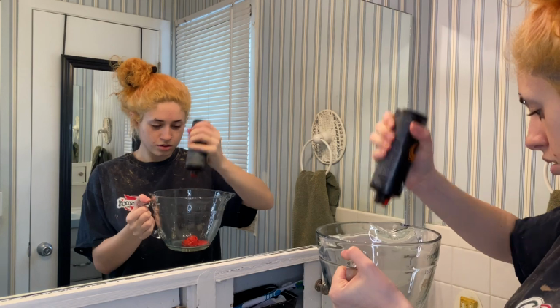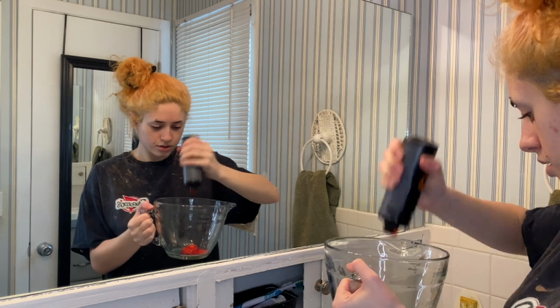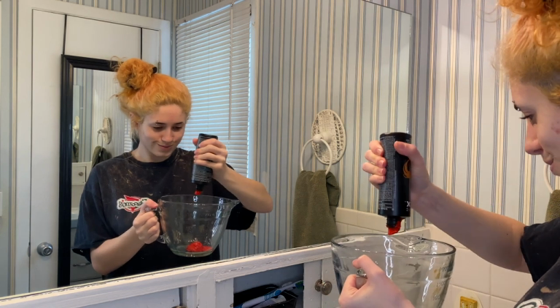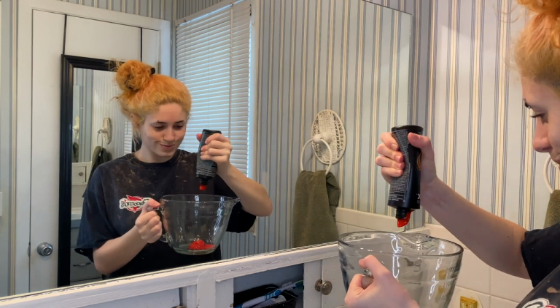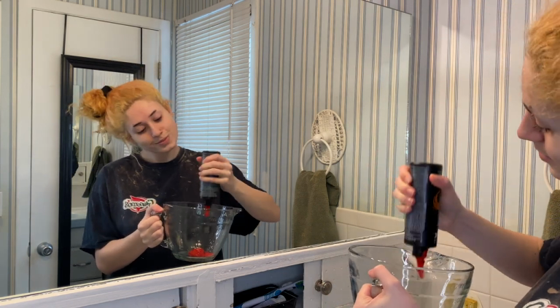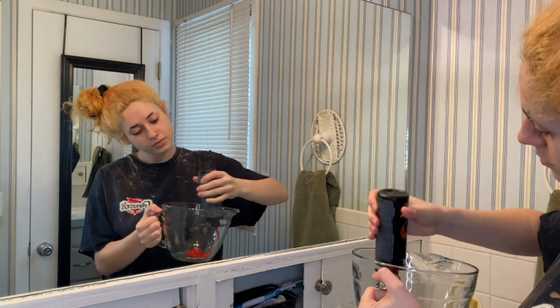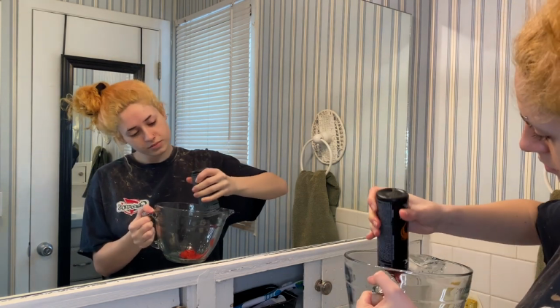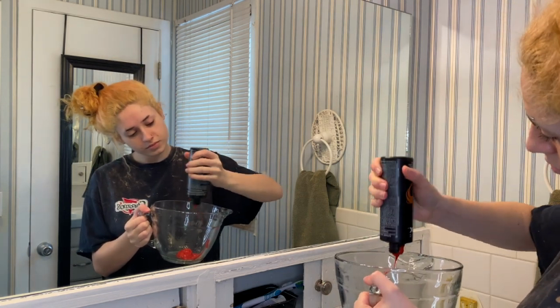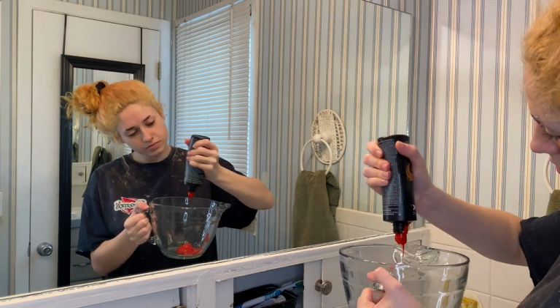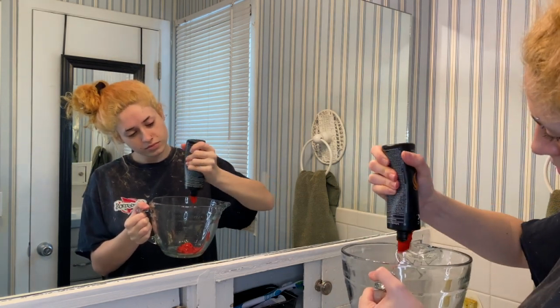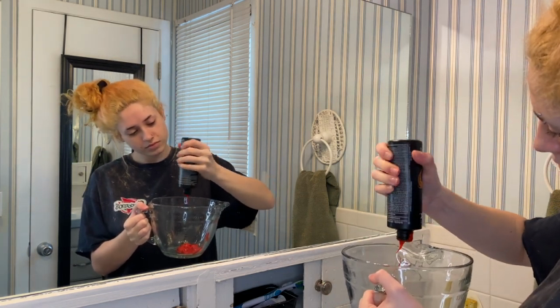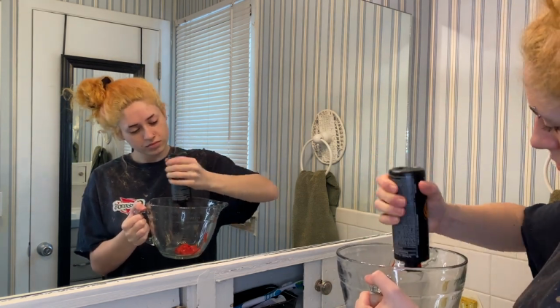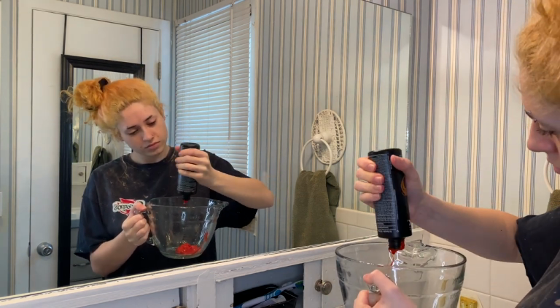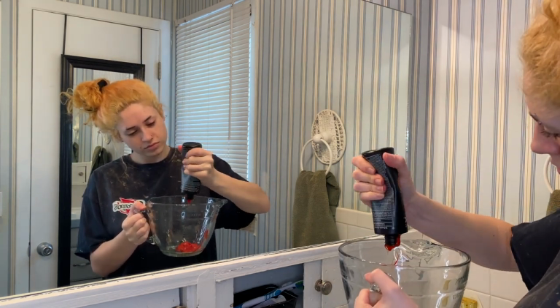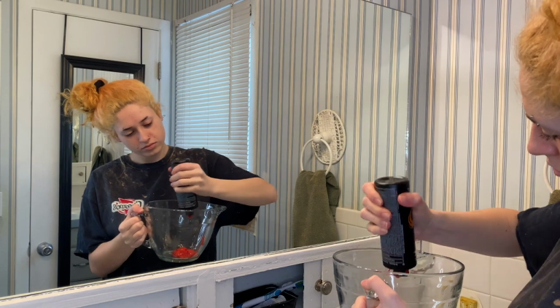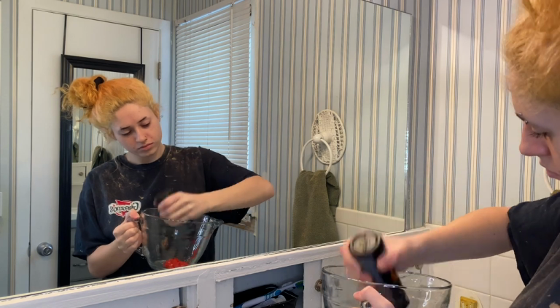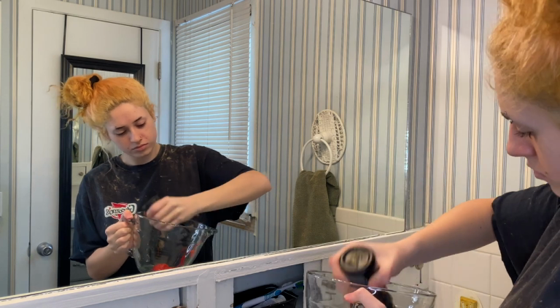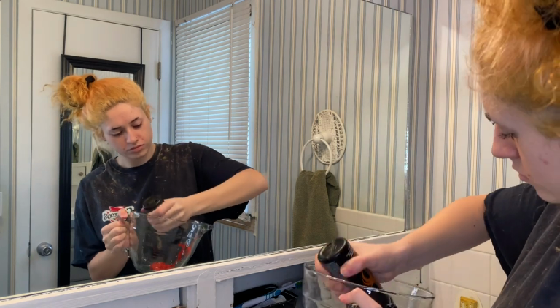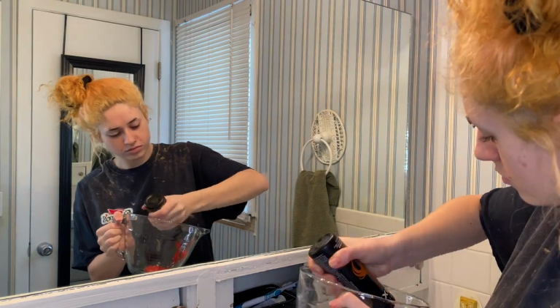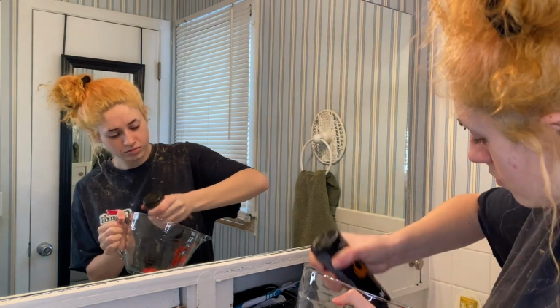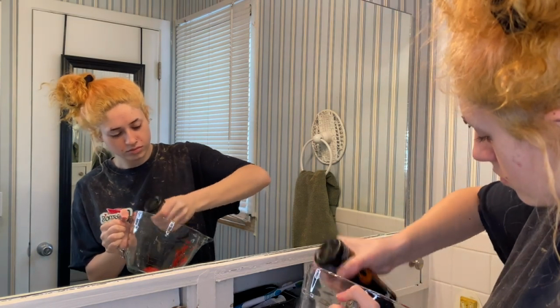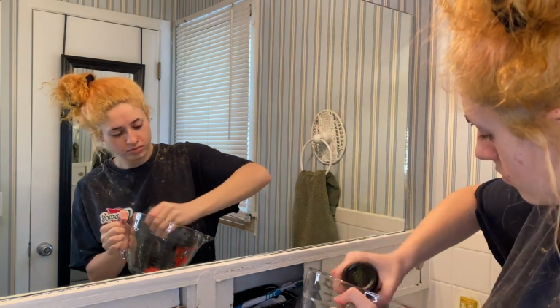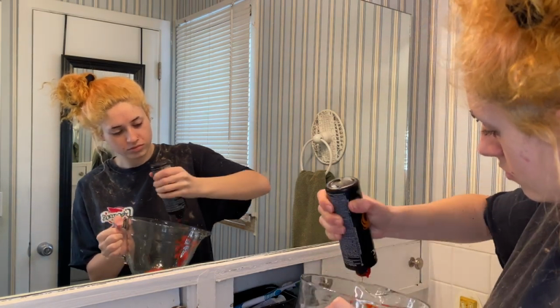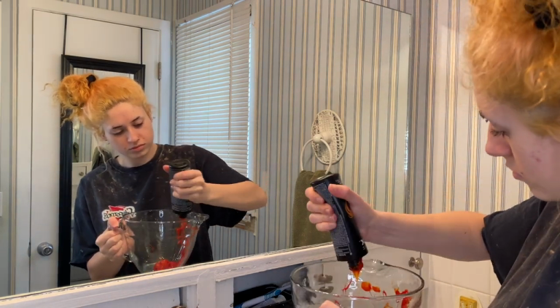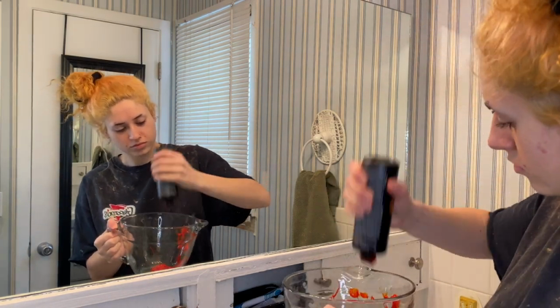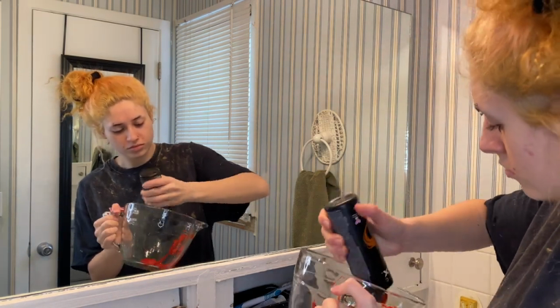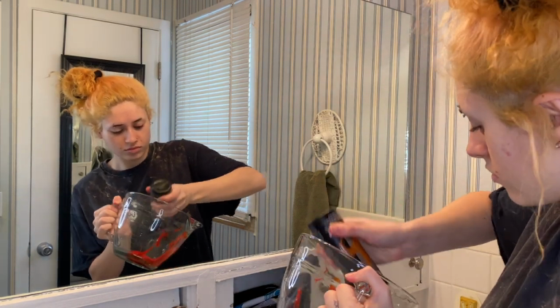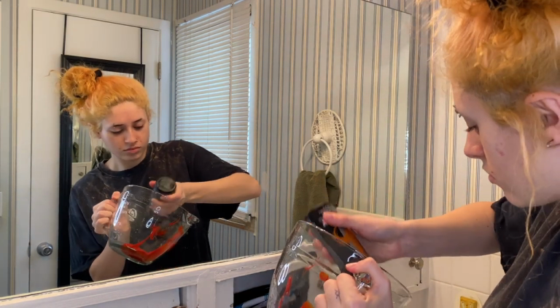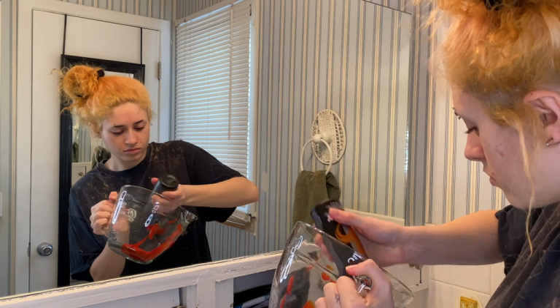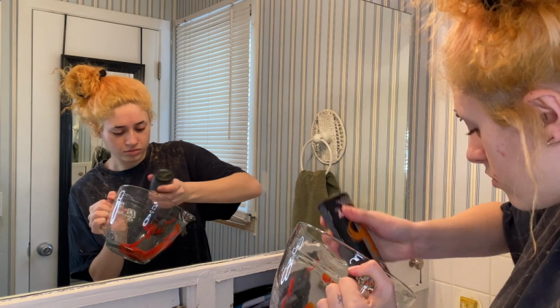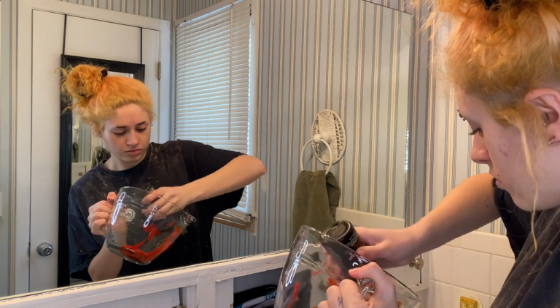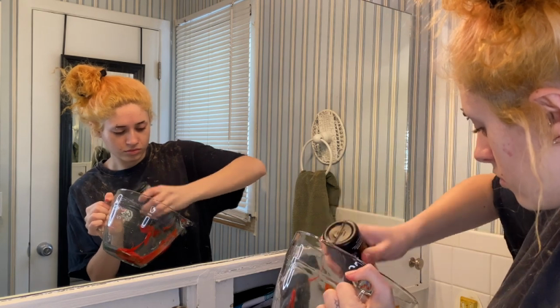What's good guys, welcome back to my channel. If you're new here, hit that subscribe button, click that bell, turn on my post notifications. You guys are going to be watching me dye my hair with sunset orange and a little bit of cosmic yellow.